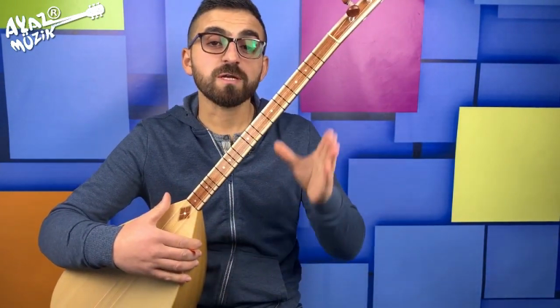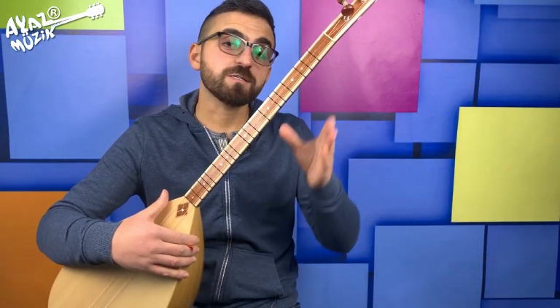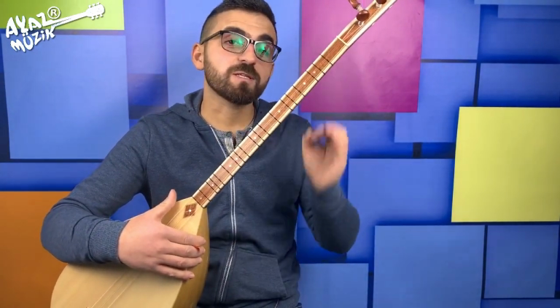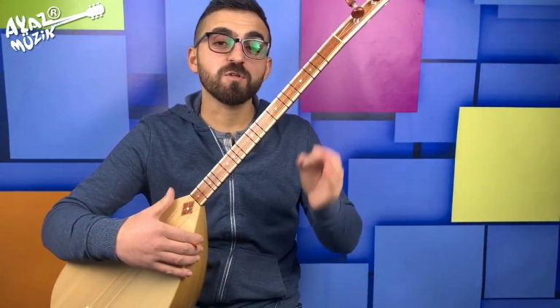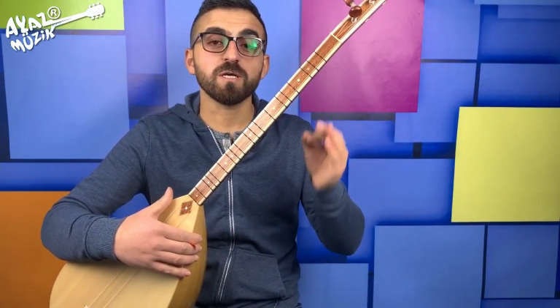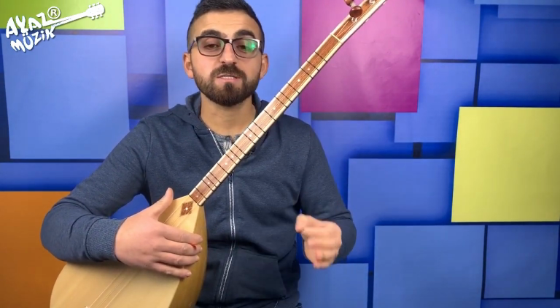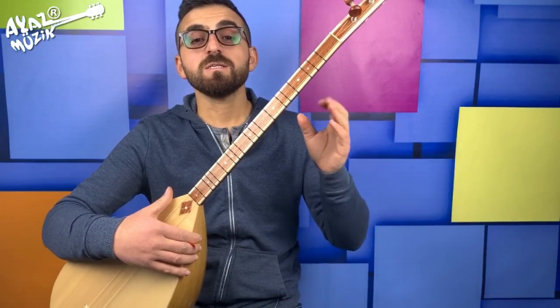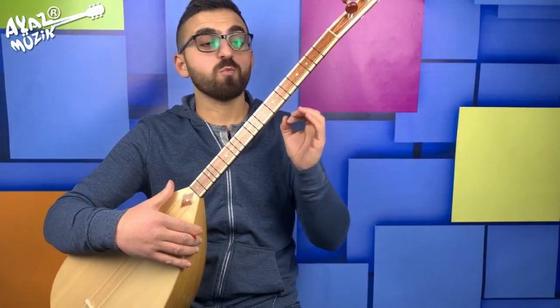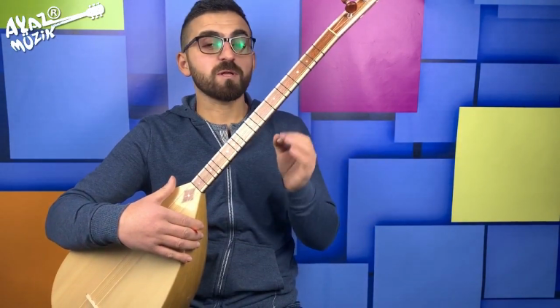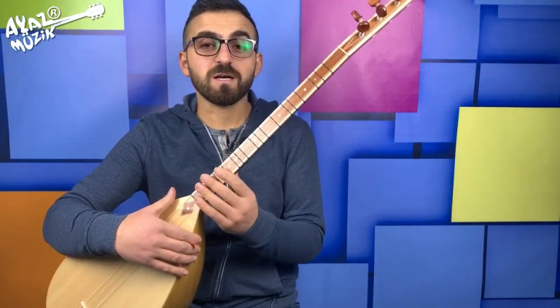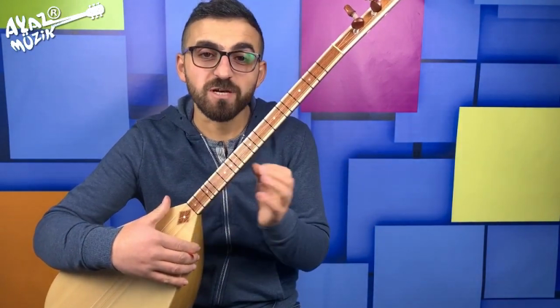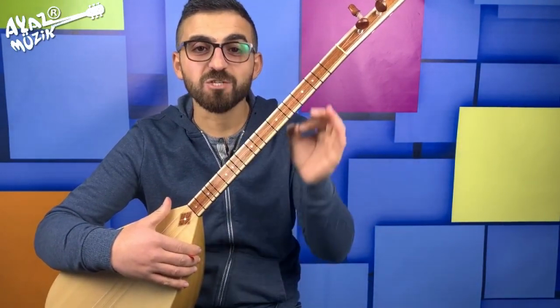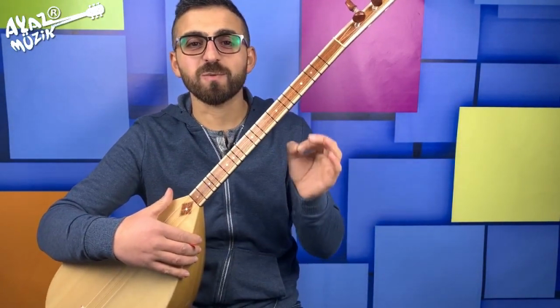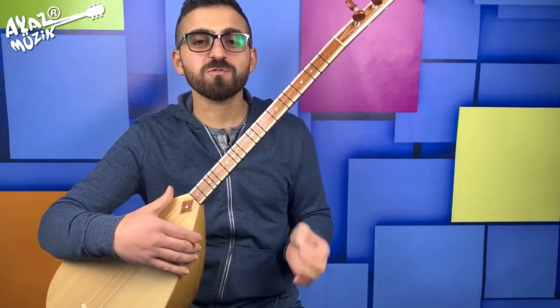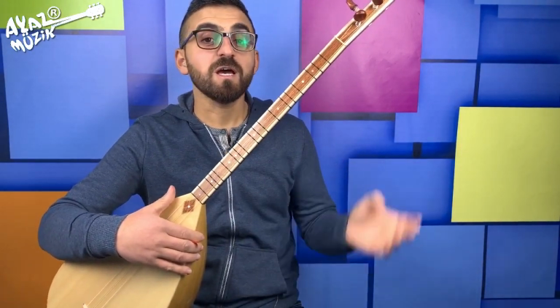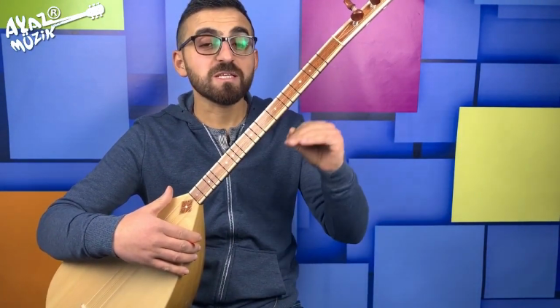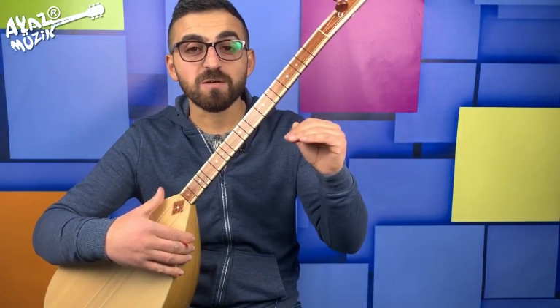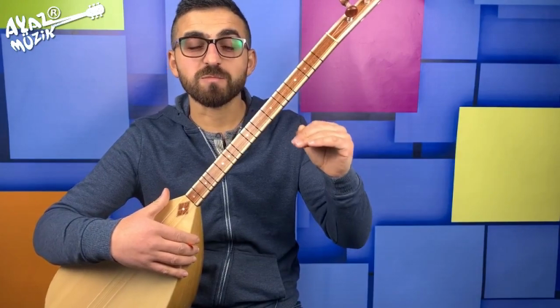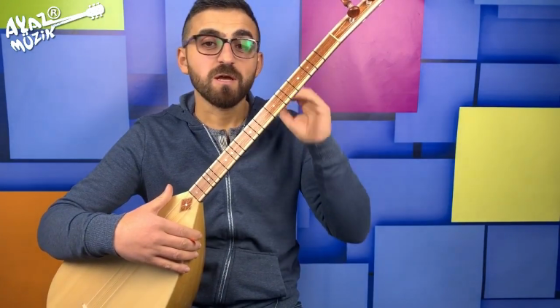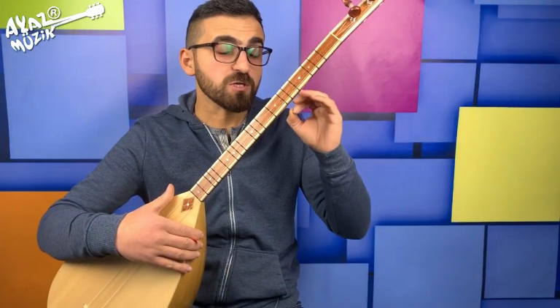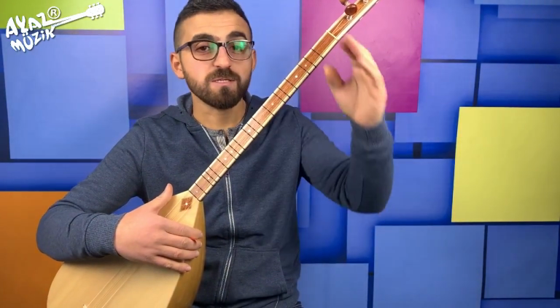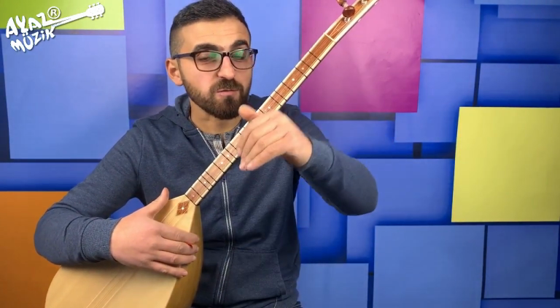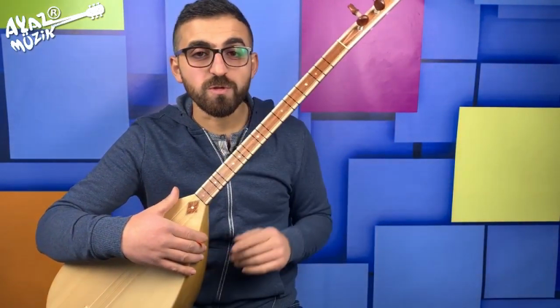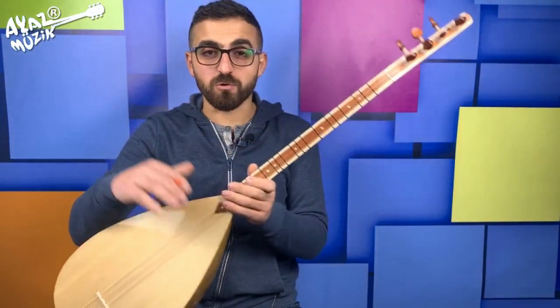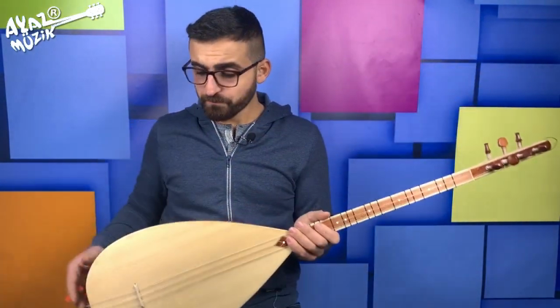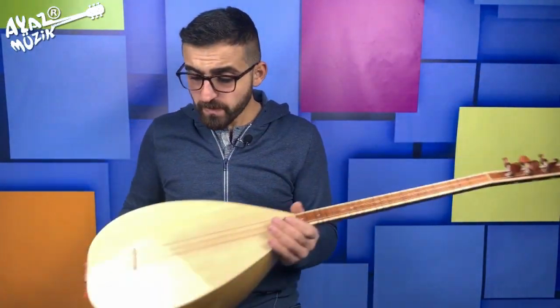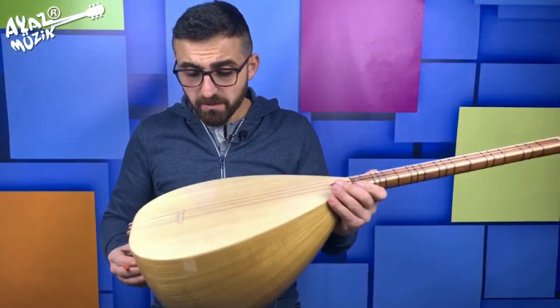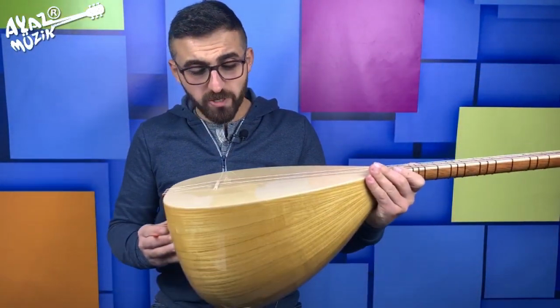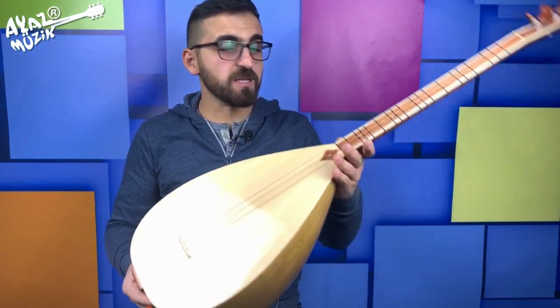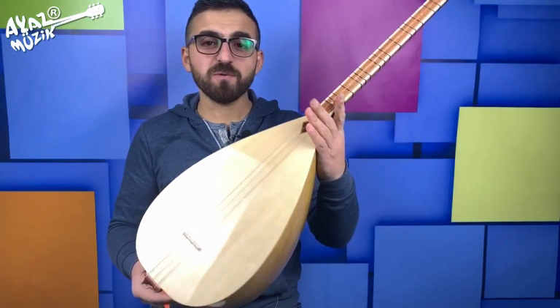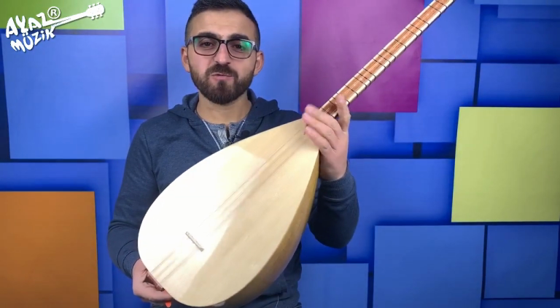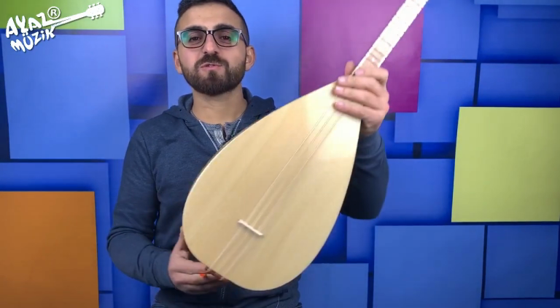Onların da yakın zamanda tanıtım videolarını yapacağız. Bu bağlamalardan almak istiyorsanız WhatsApp numaramızdan ulaşabilirsiniz, açıklama bölümünde yer alıyor. Şükrü abimize hayırlı uğurlu olsun.